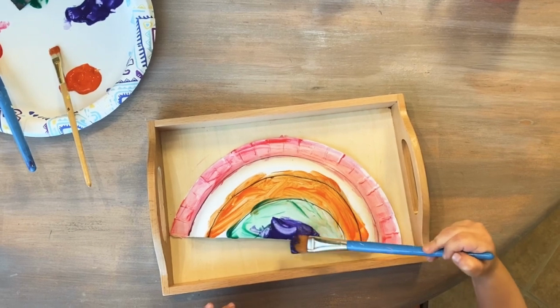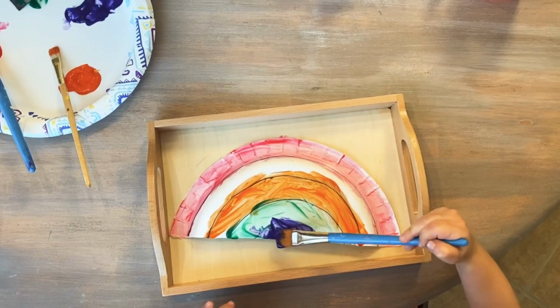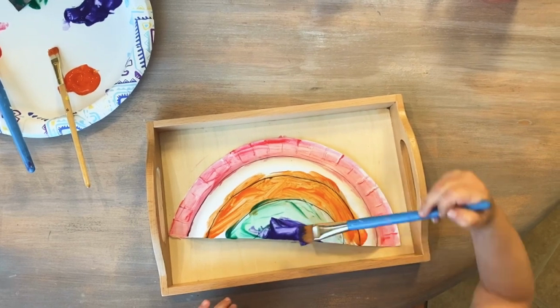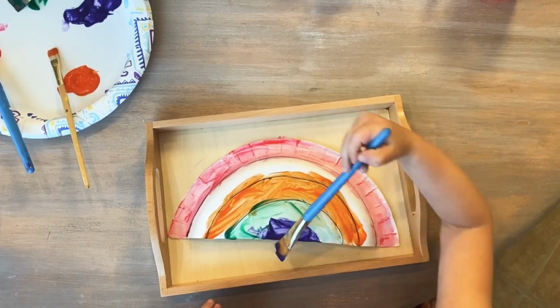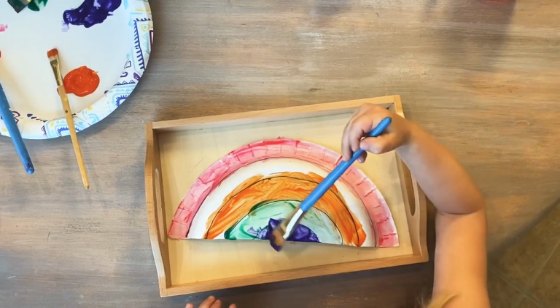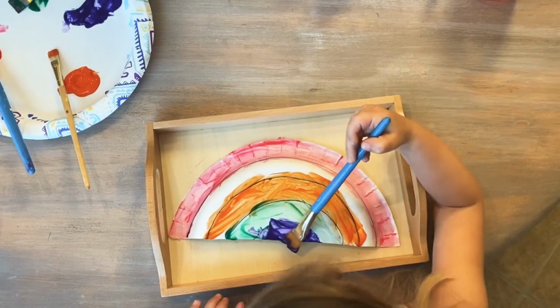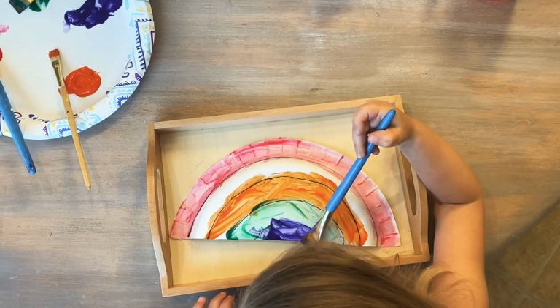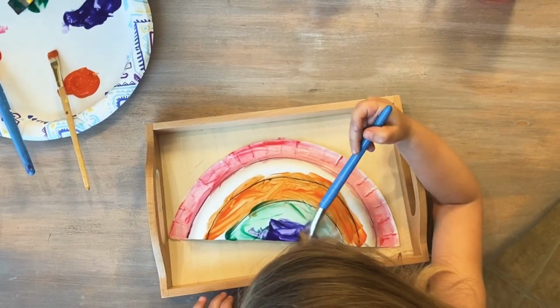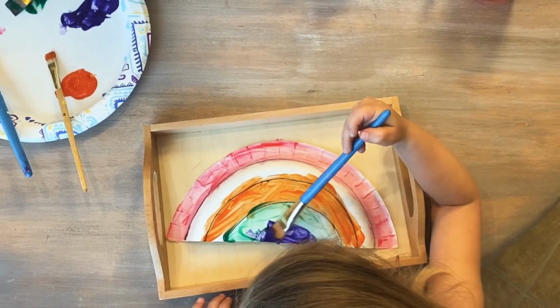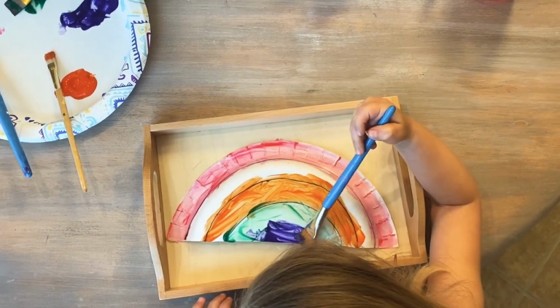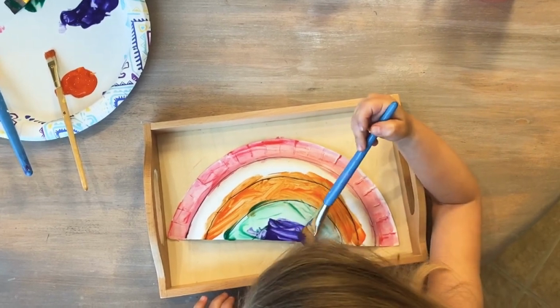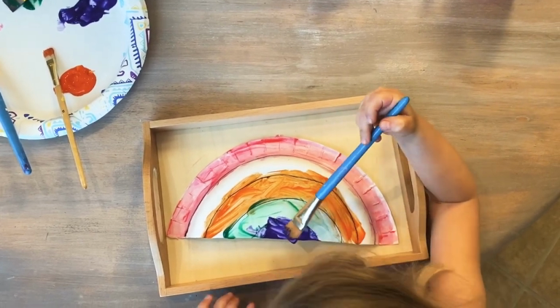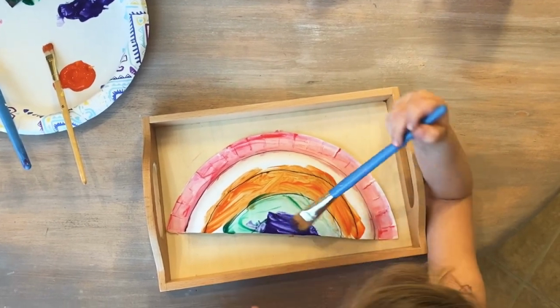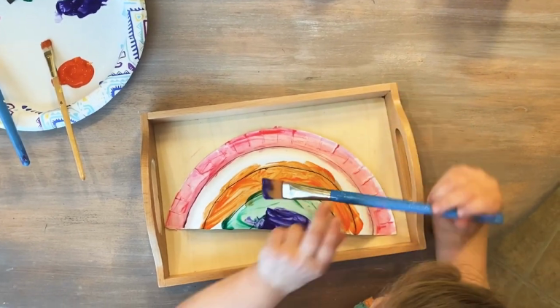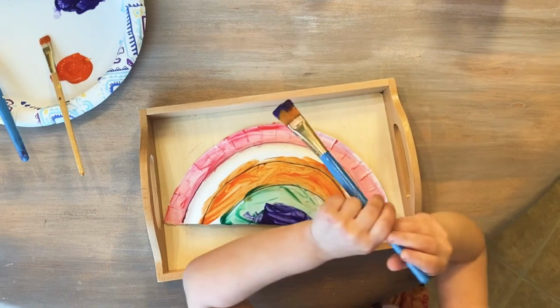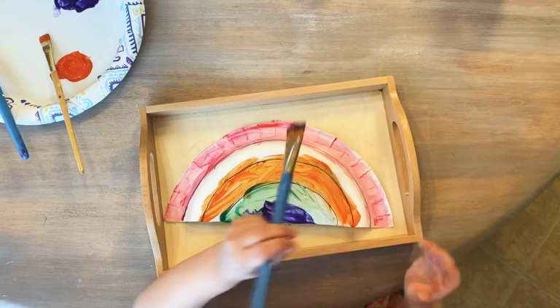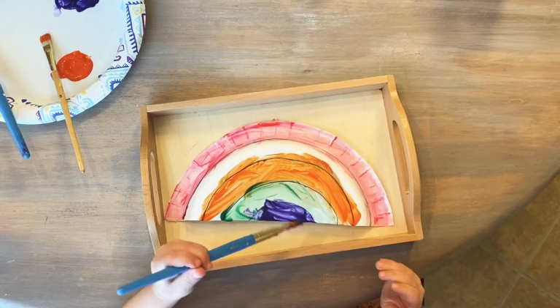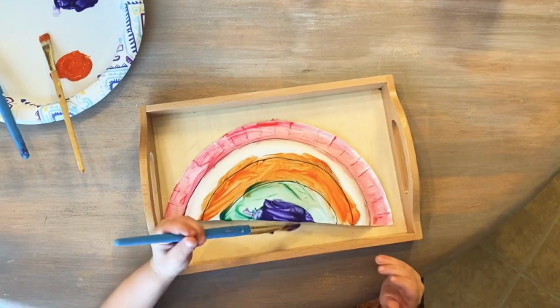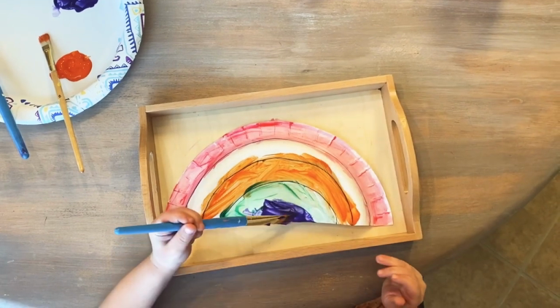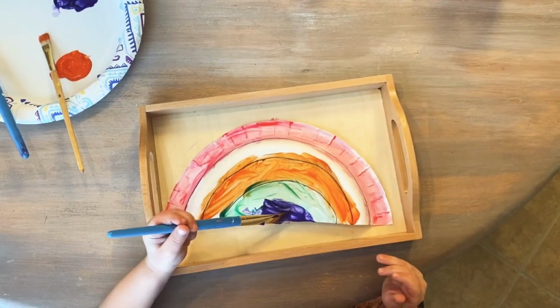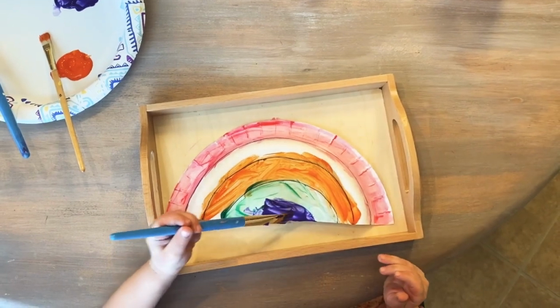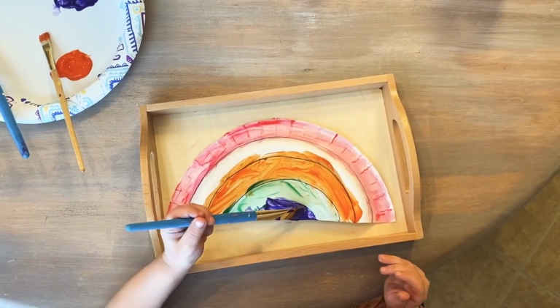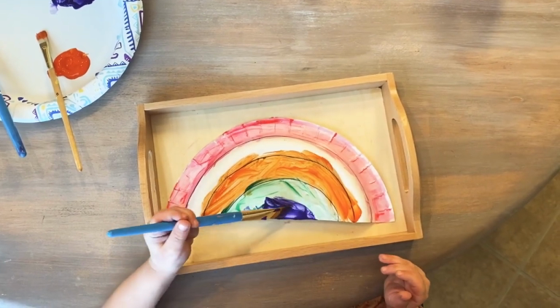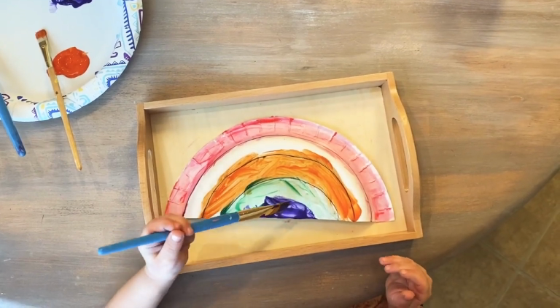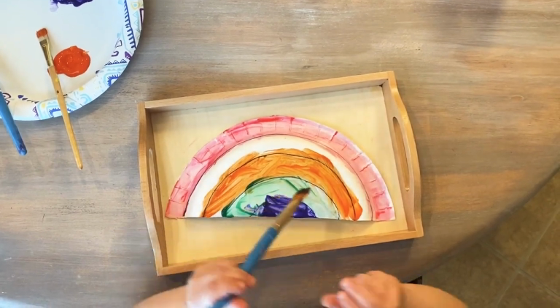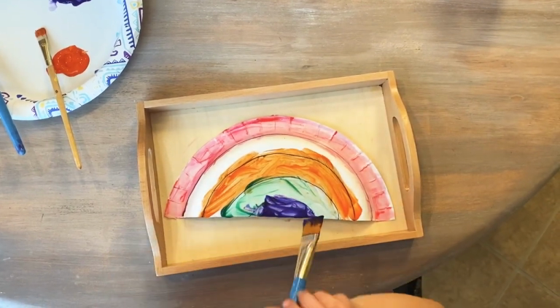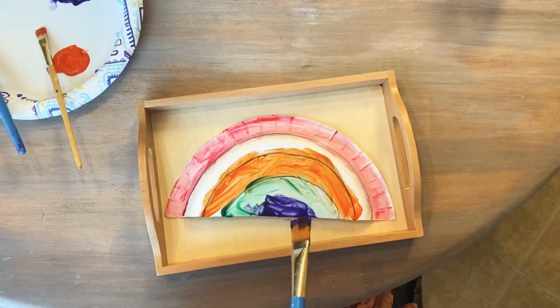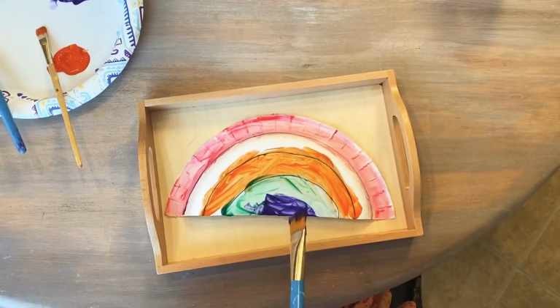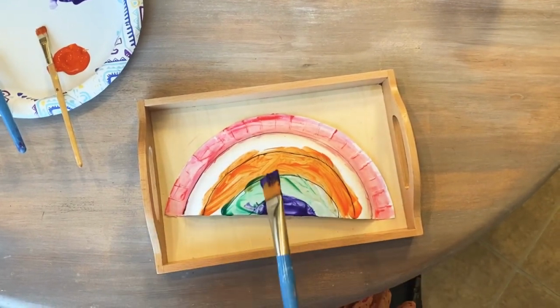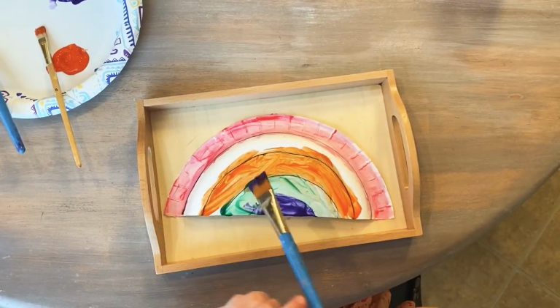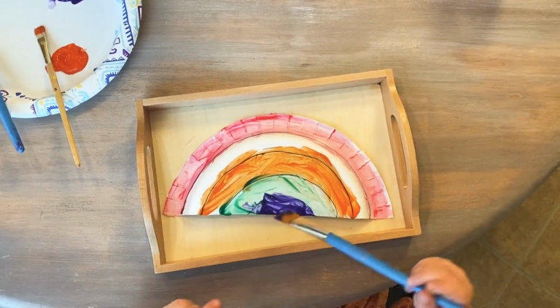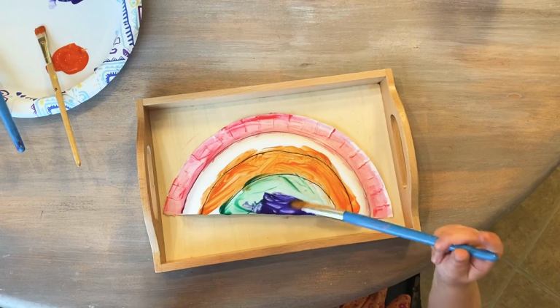Now we are using washable paints to paint a little rainbow. I hope you have fun with this activity. Have a good day!